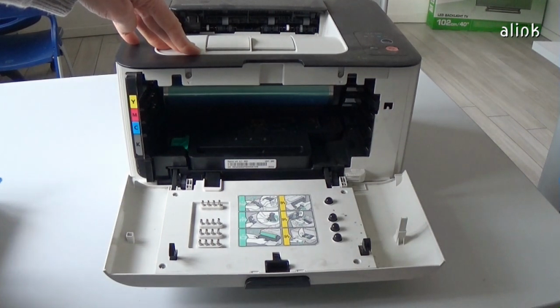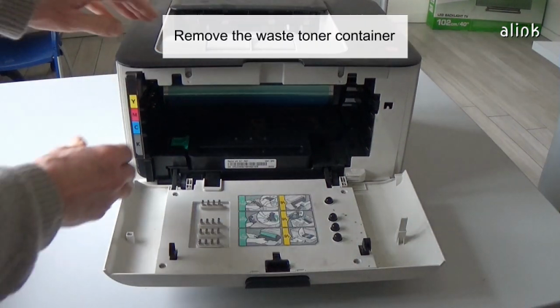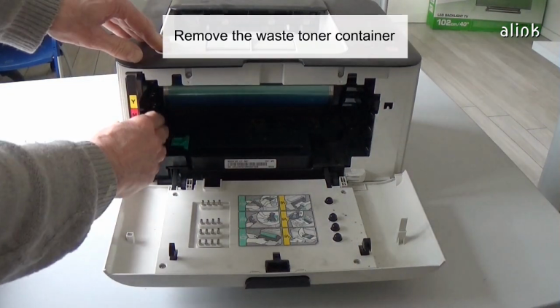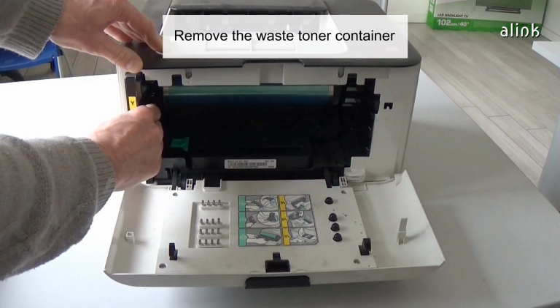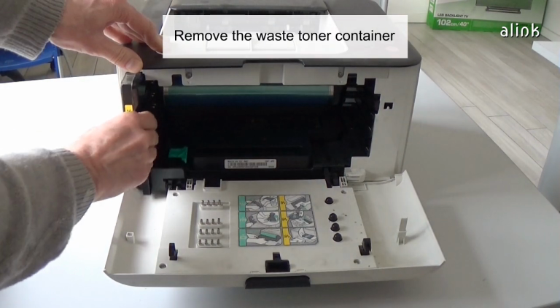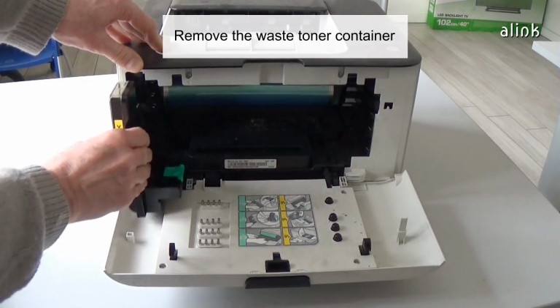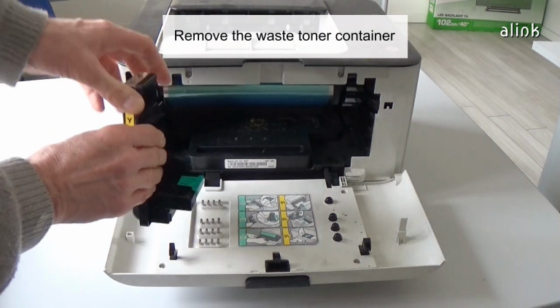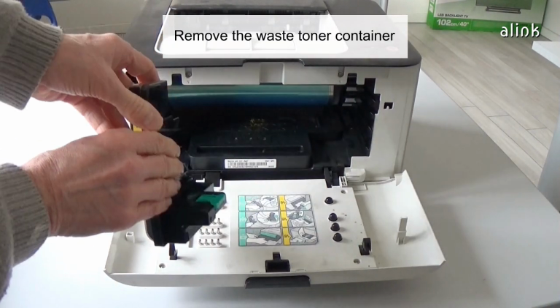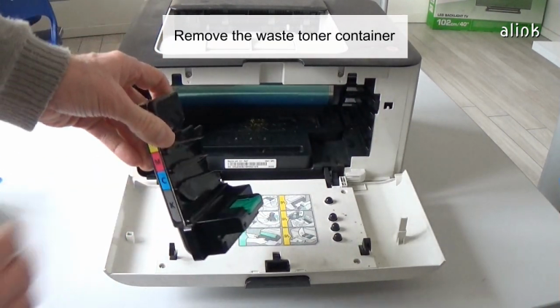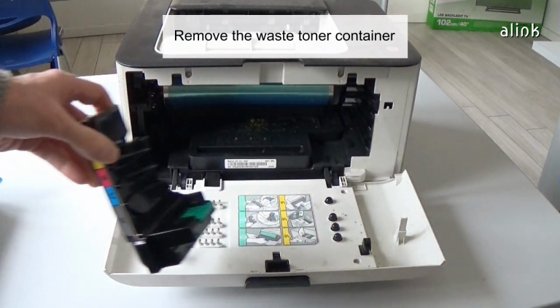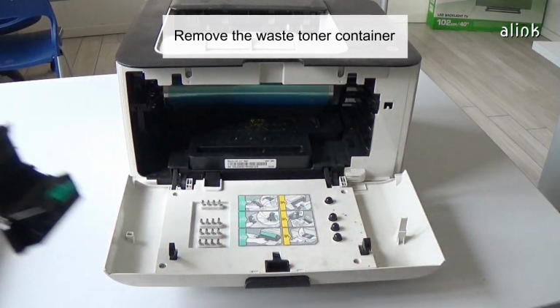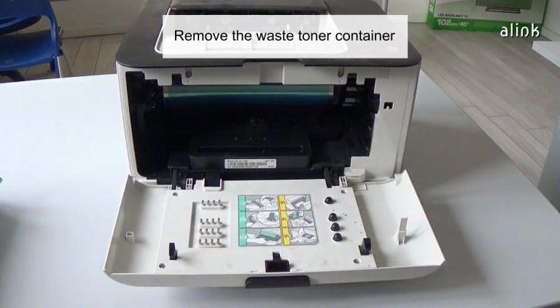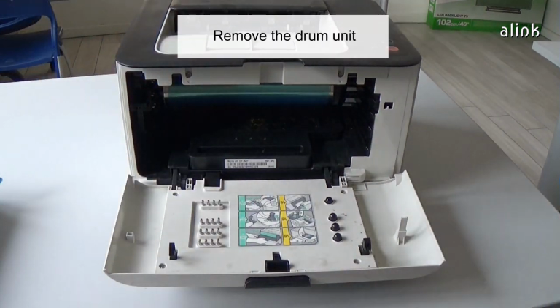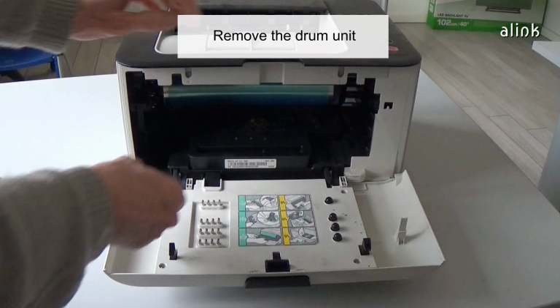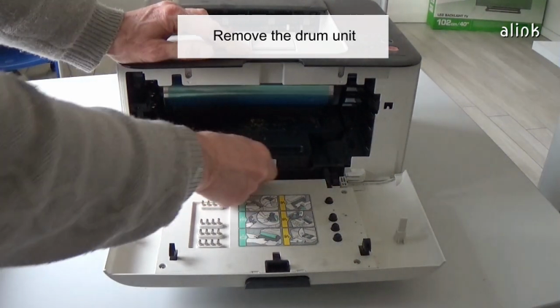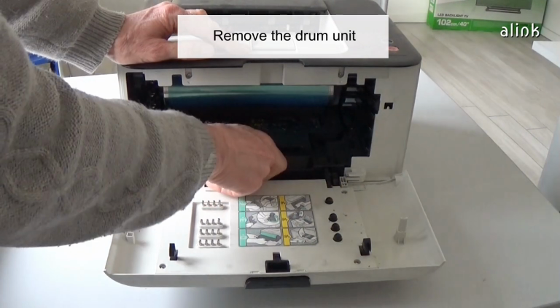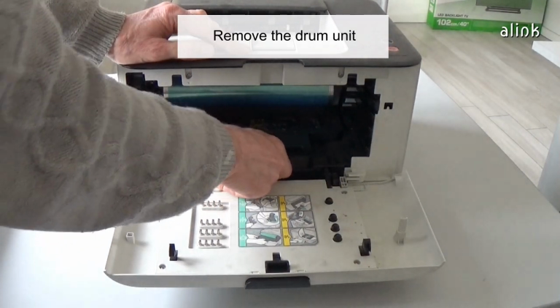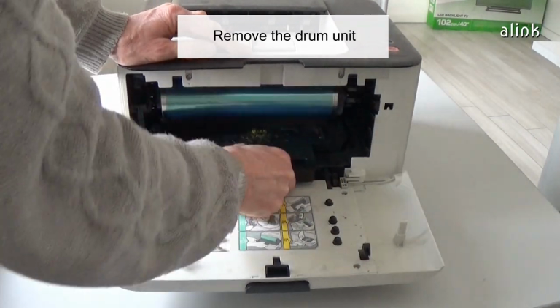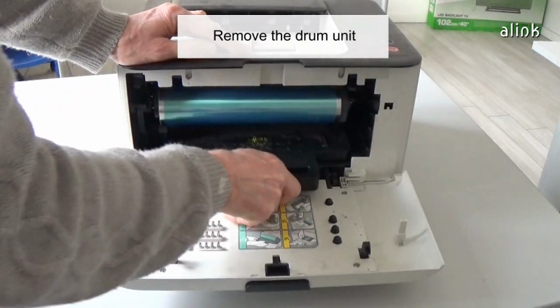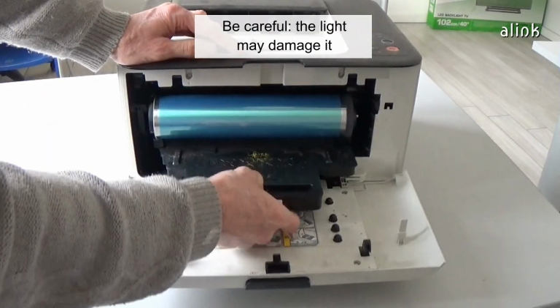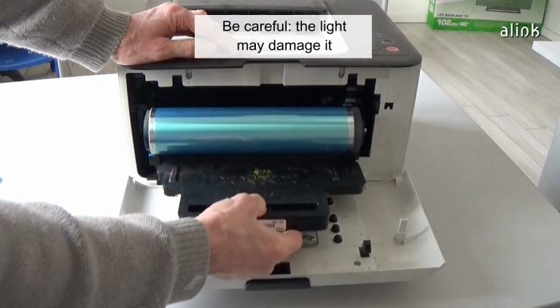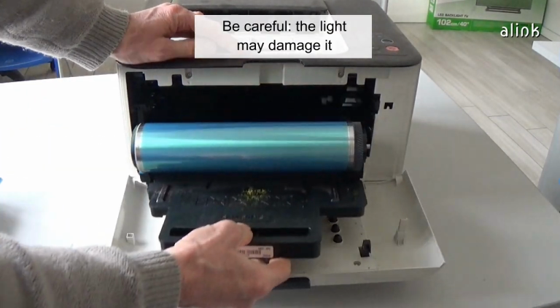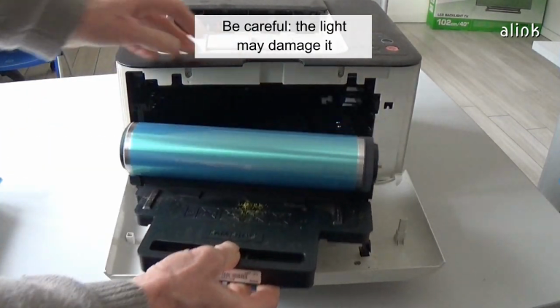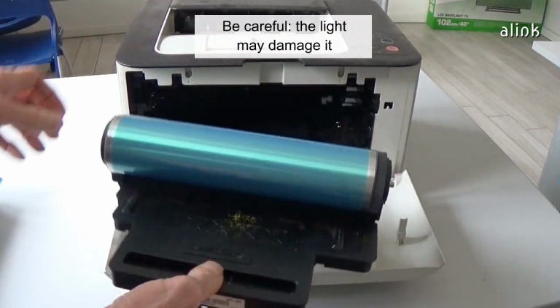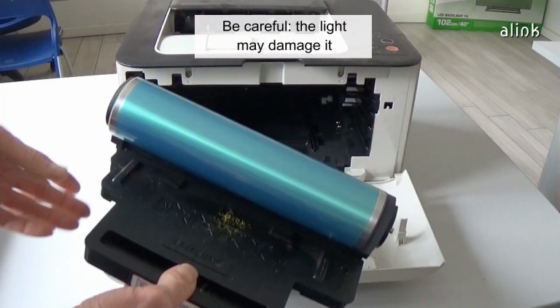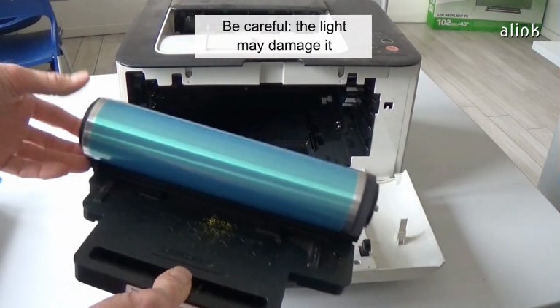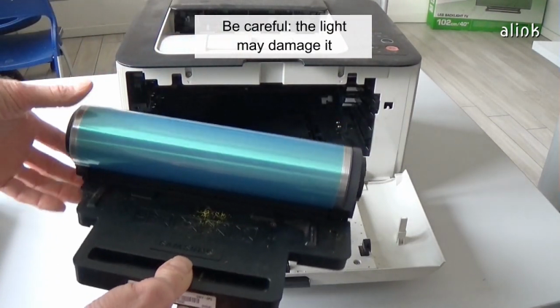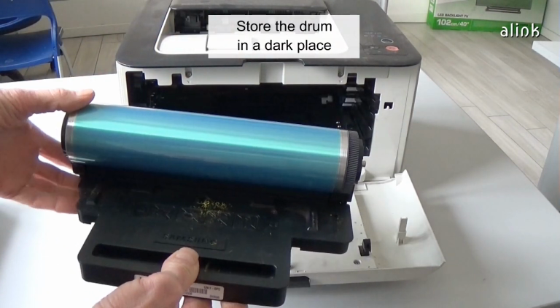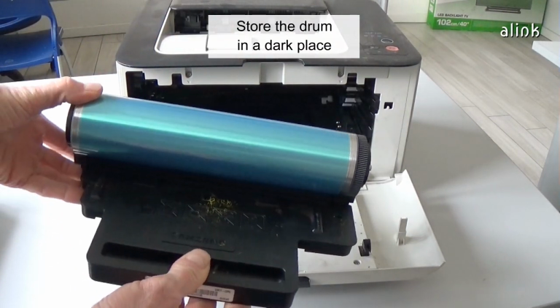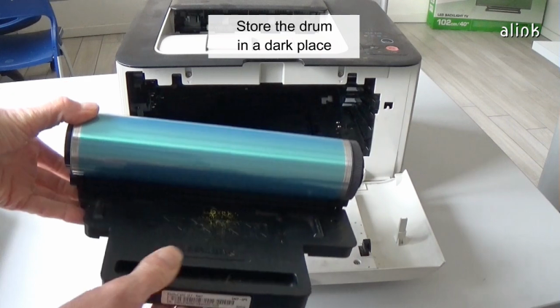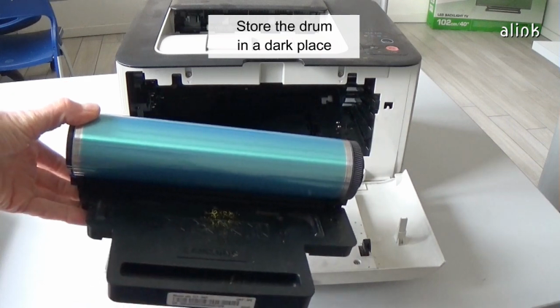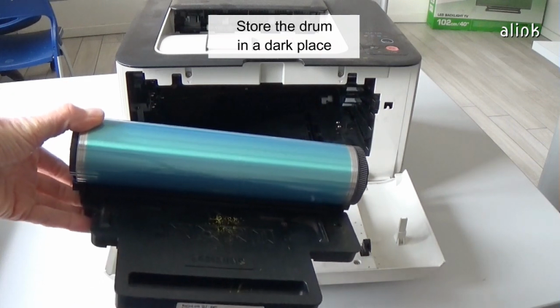Remove the waste toner container. Remove the drum unit. Be careful — the light may damage it. Store the drum in a dark place.